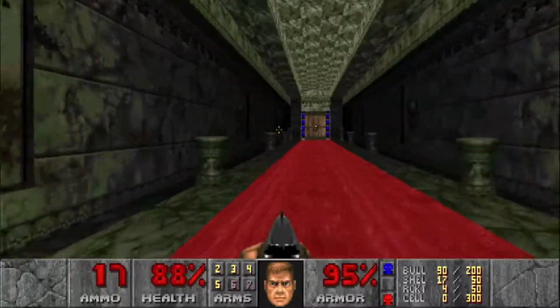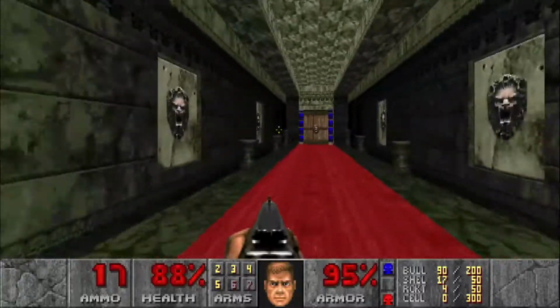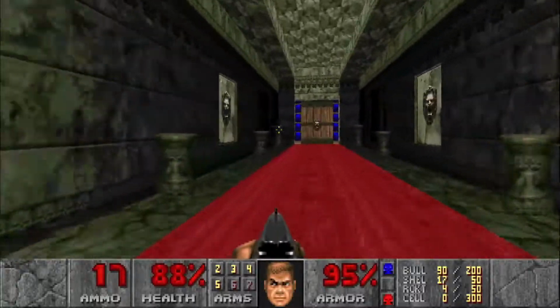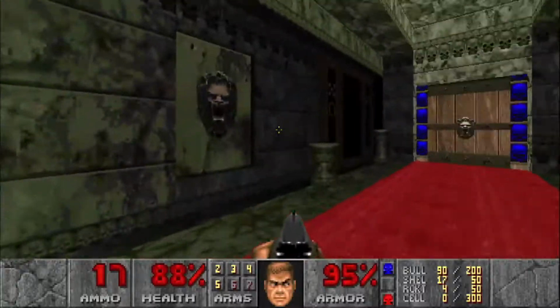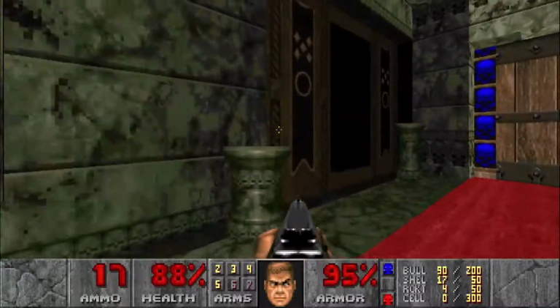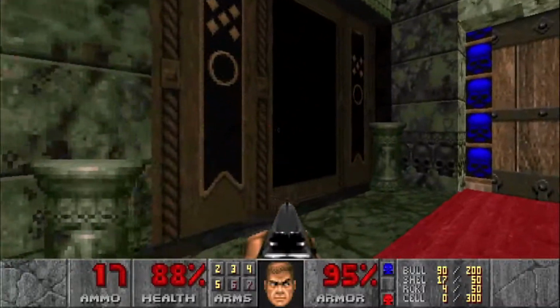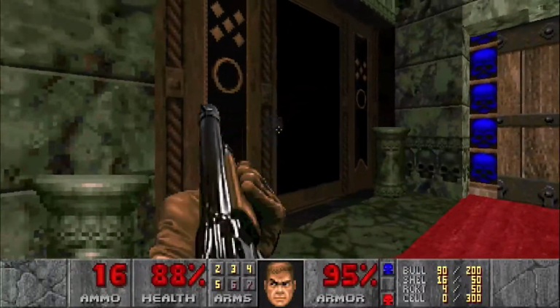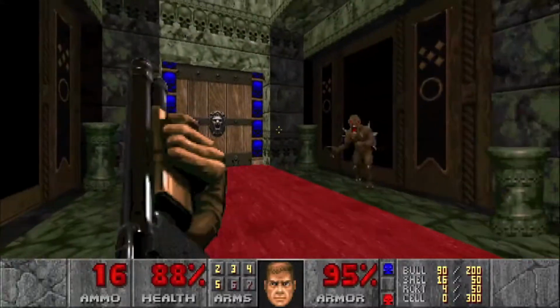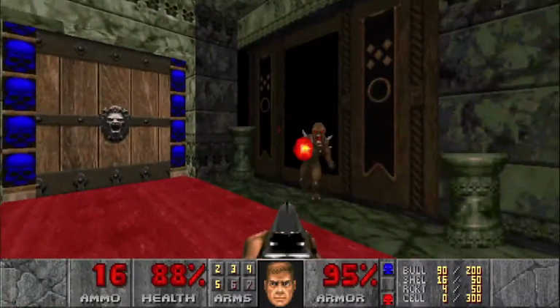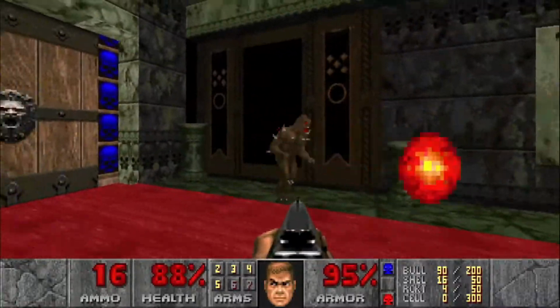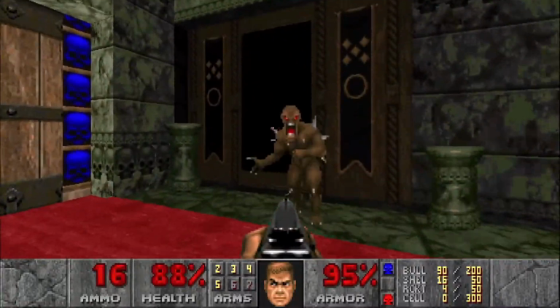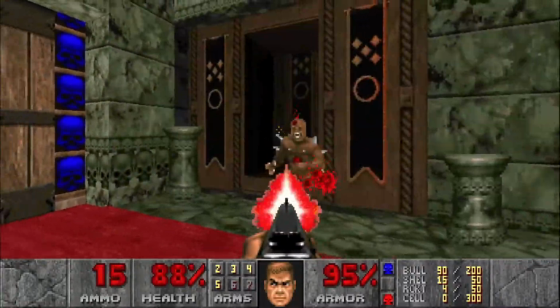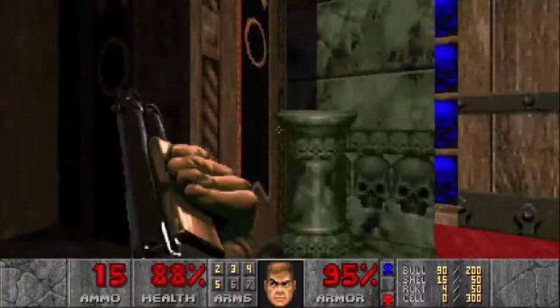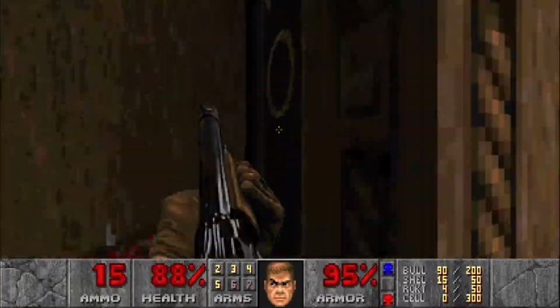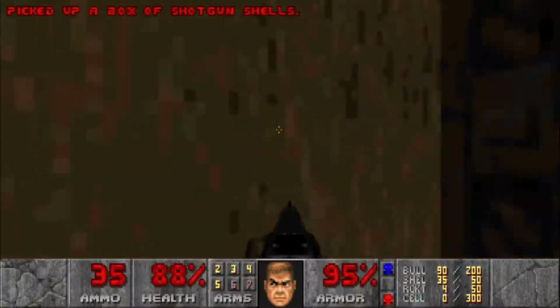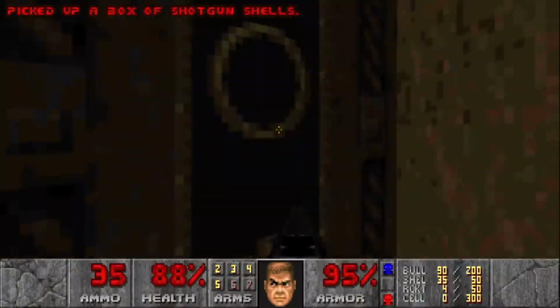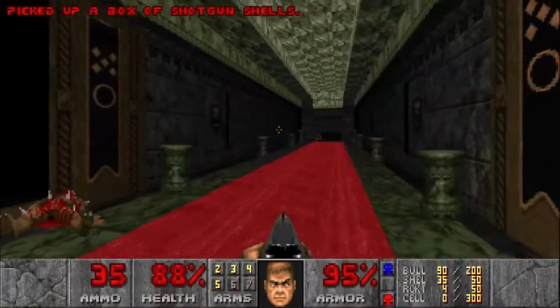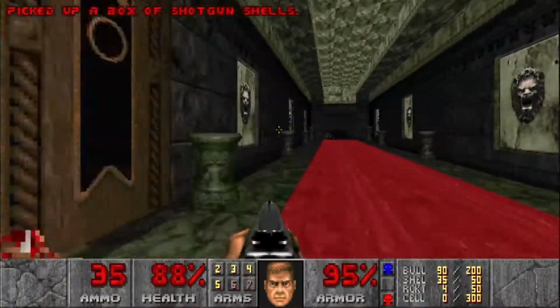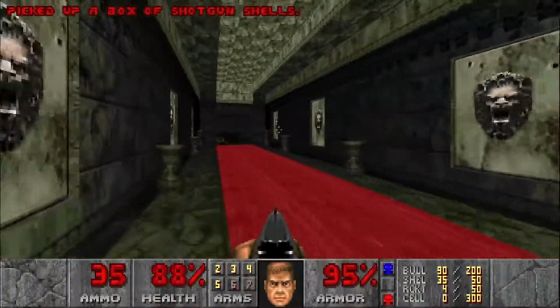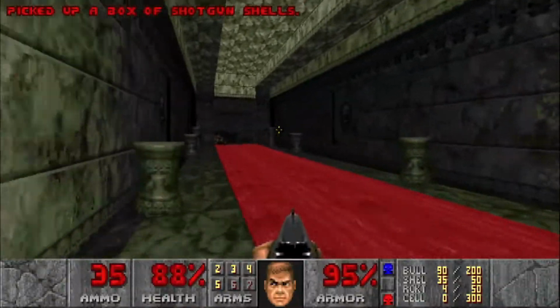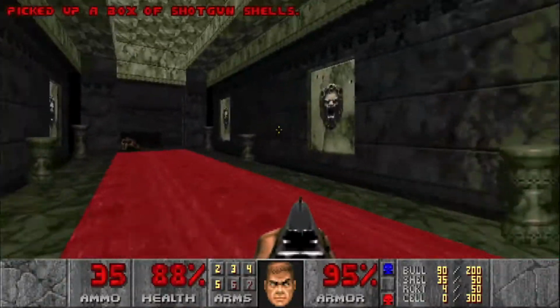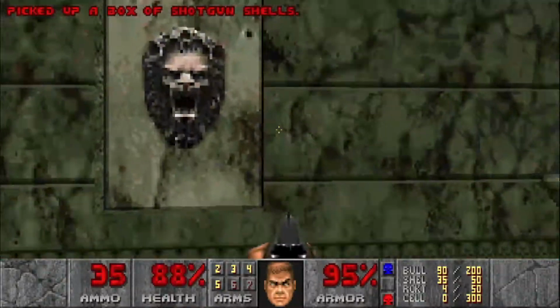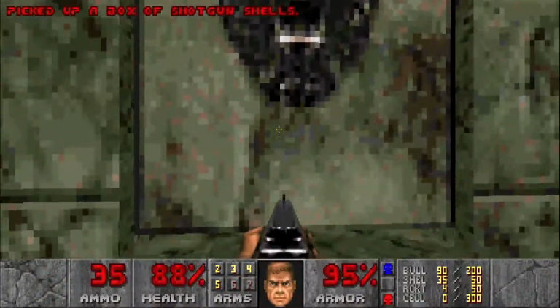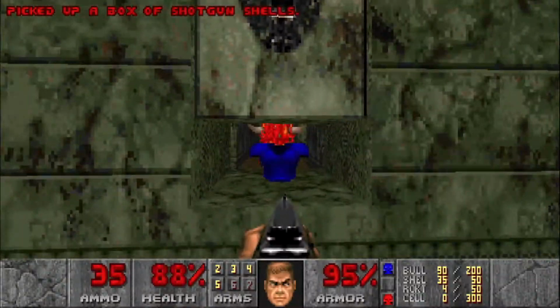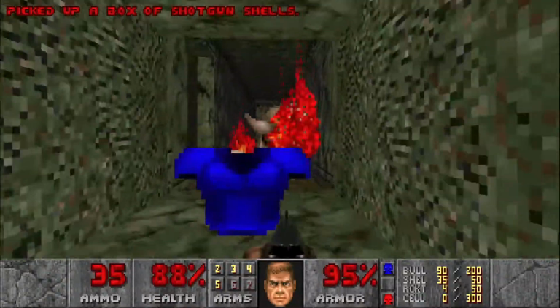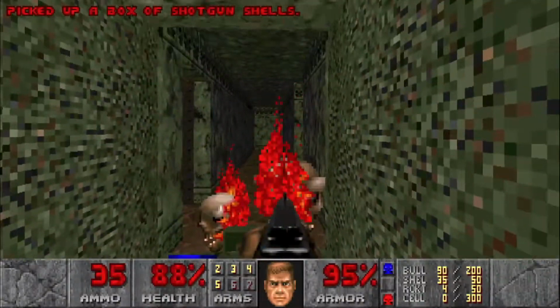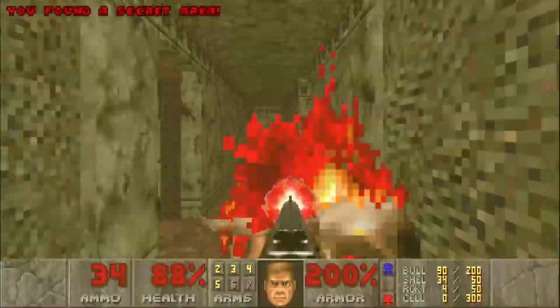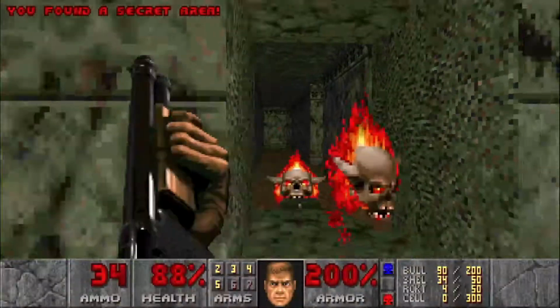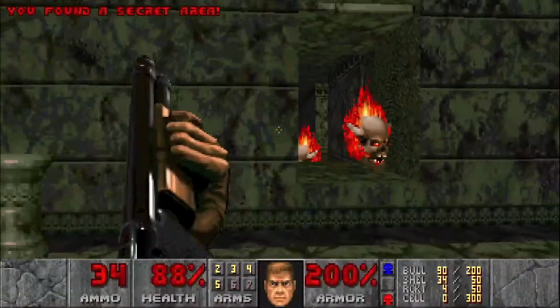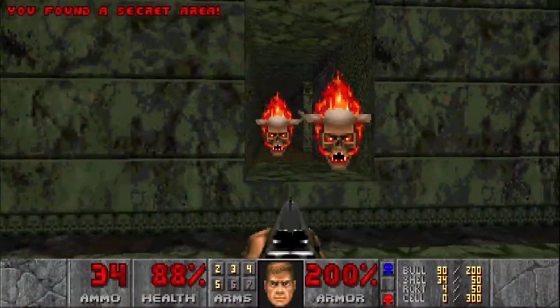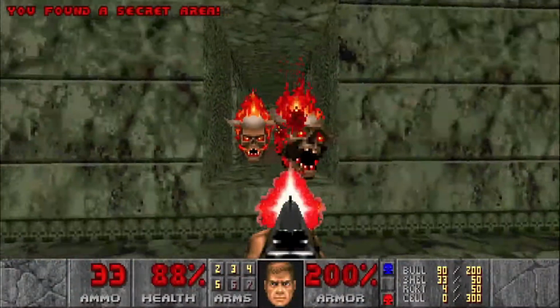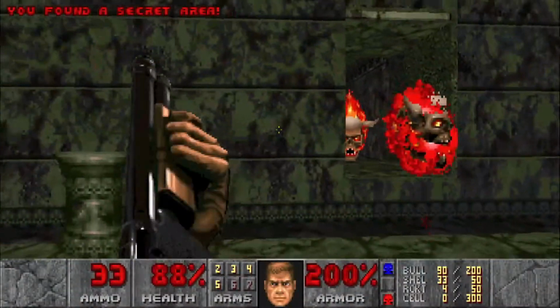Let's head in here — two imps at the end, one of them guarding some shells which we're gonna grab. Then we're gonna open this up for a secret mega armor.